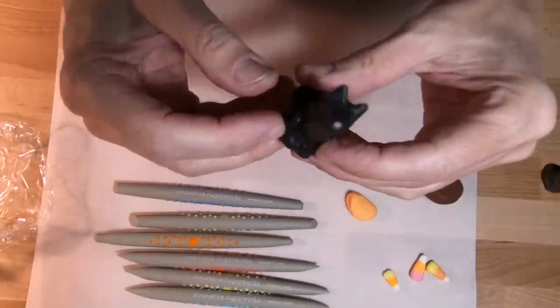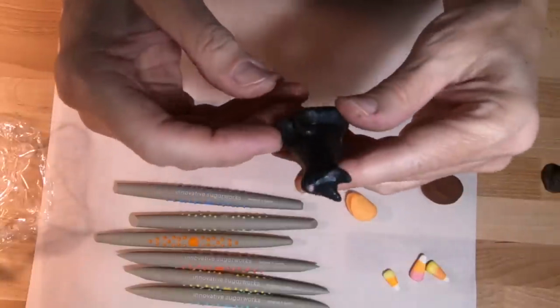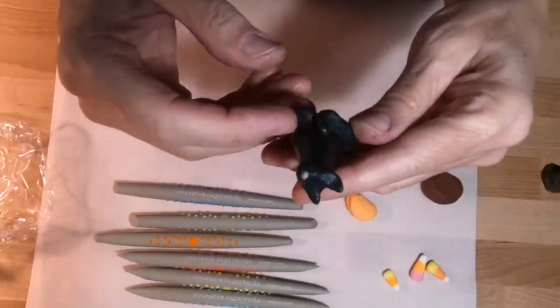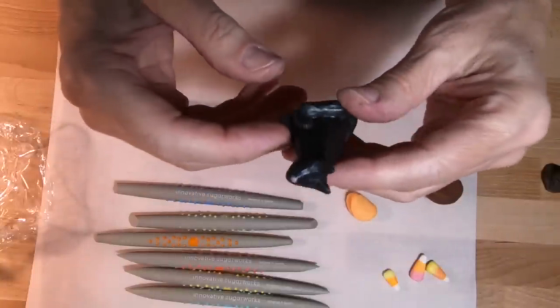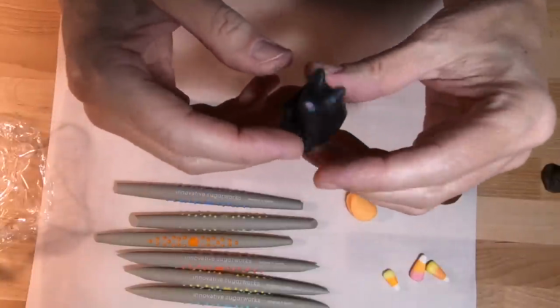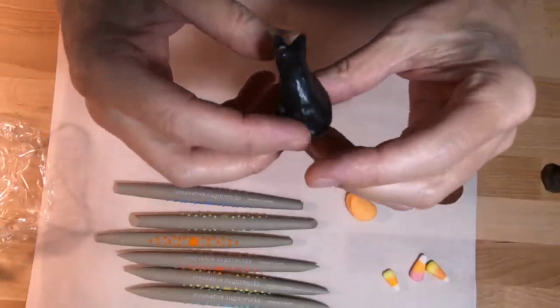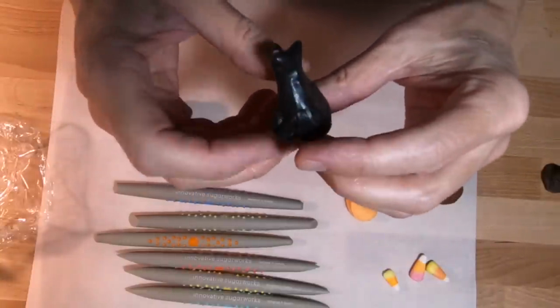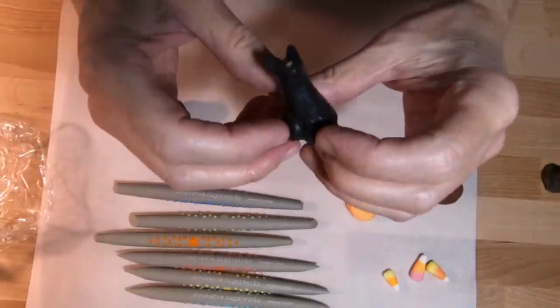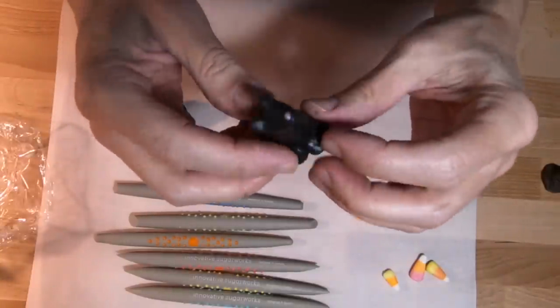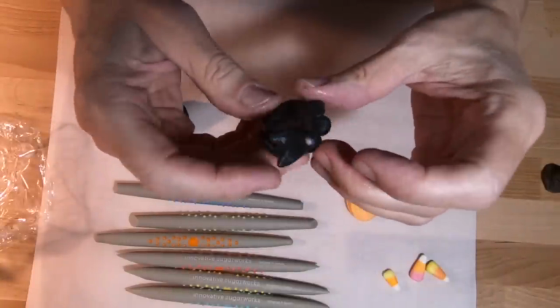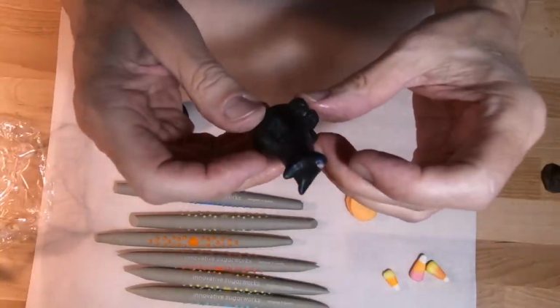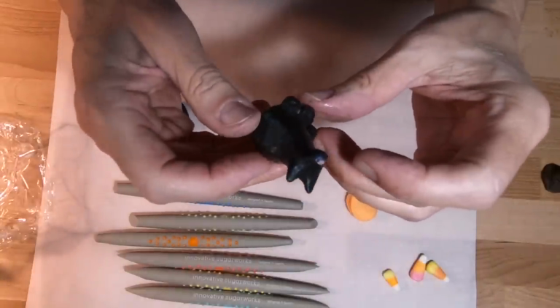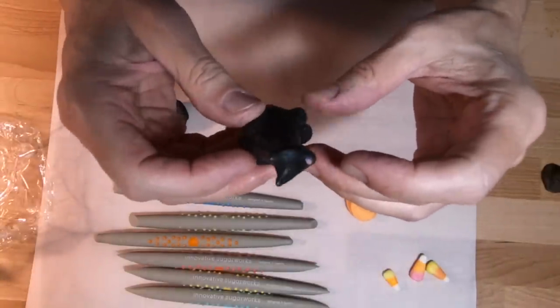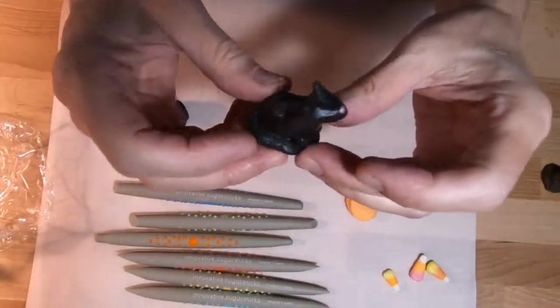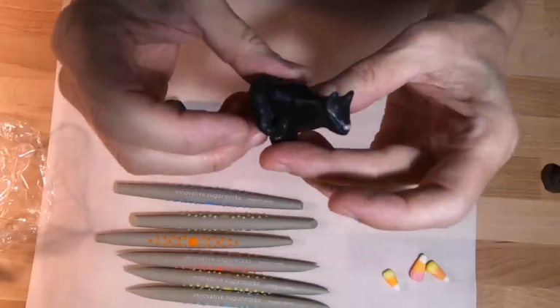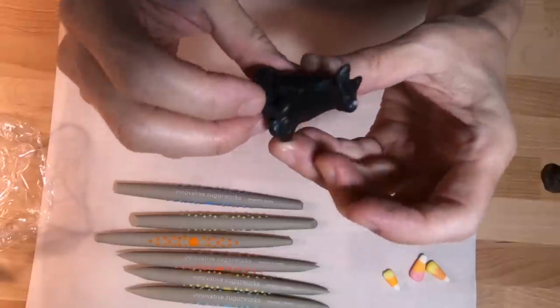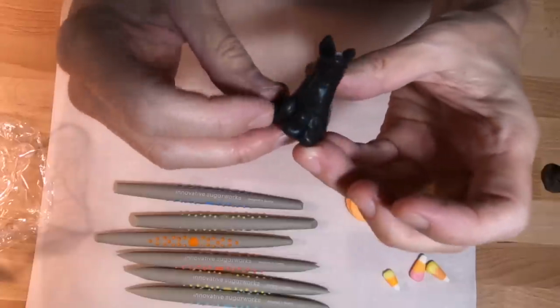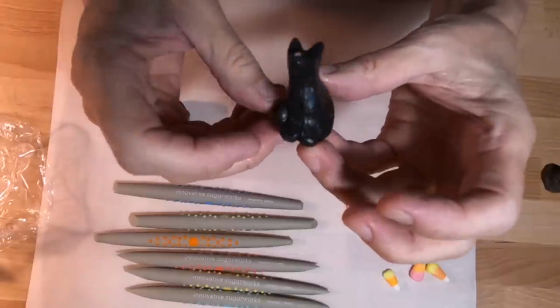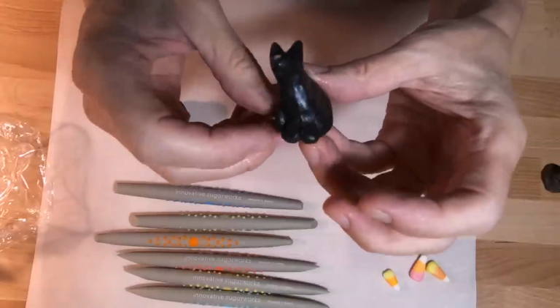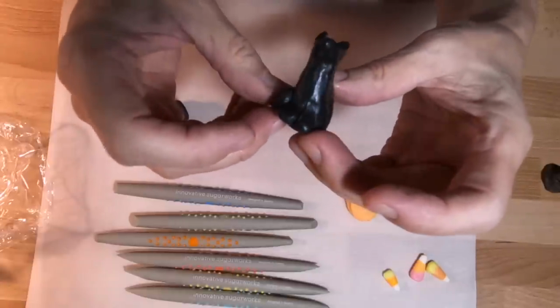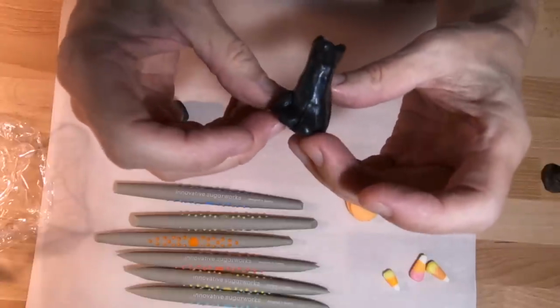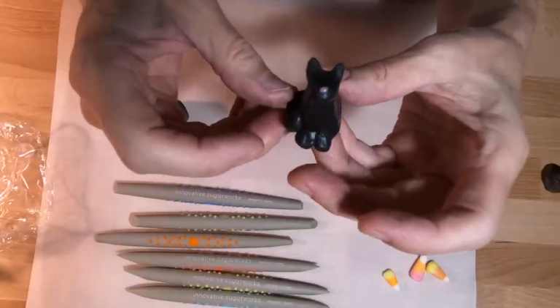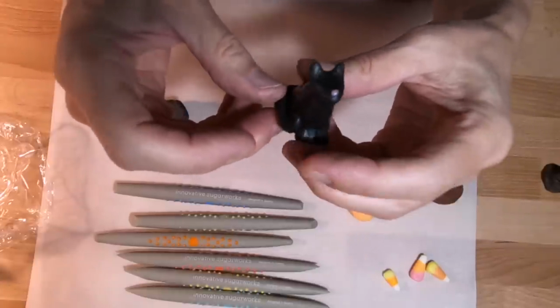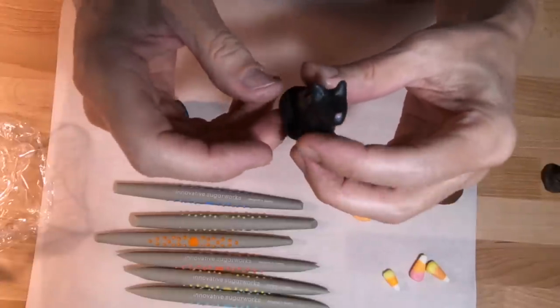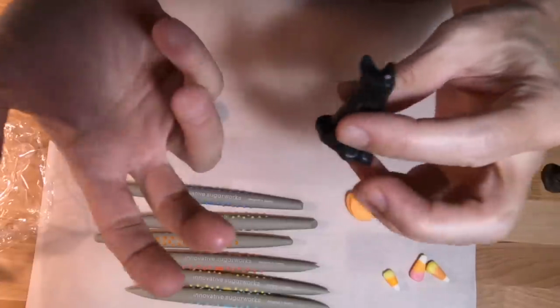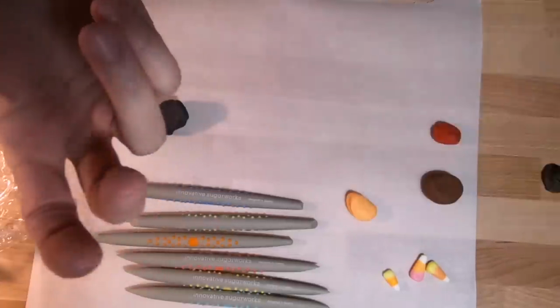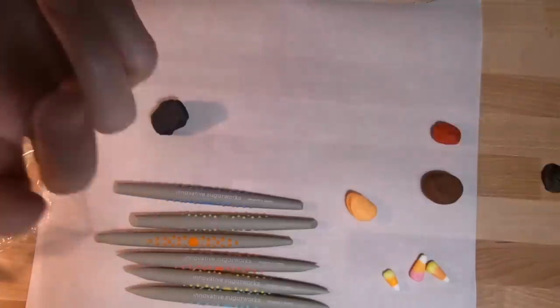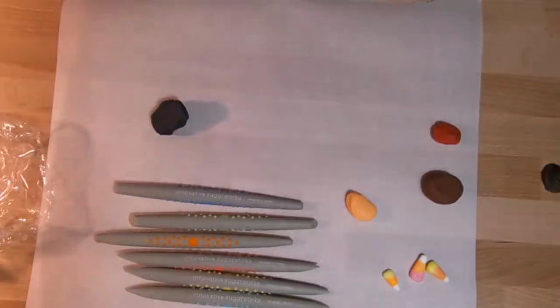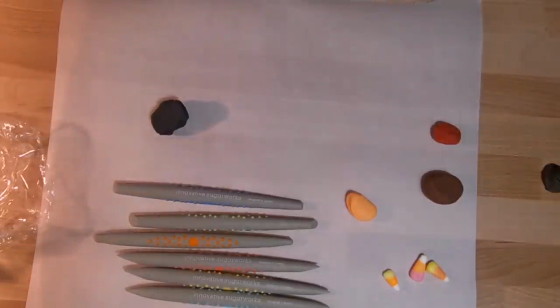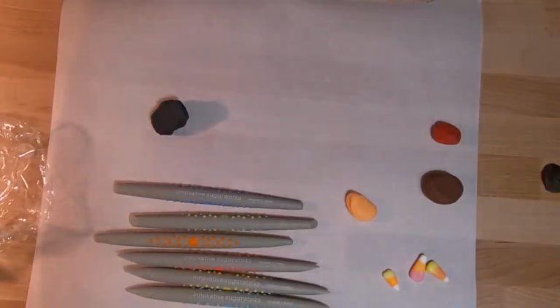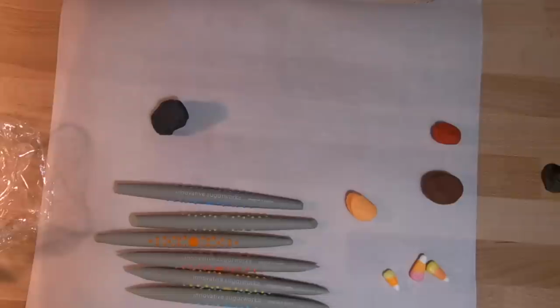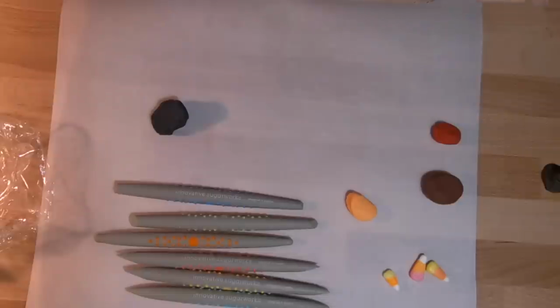Some of the things I made with black are these little black hats — I do have a video for this one — and black cats. I haven't made a video for this one. This cat could use a little work, but I was new and this was many years ago.